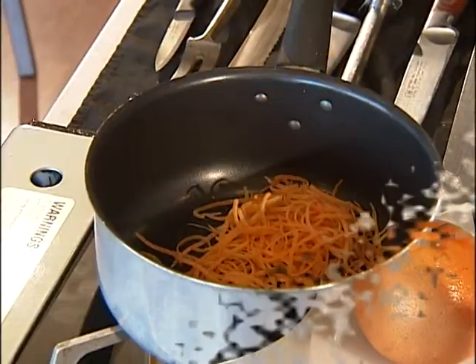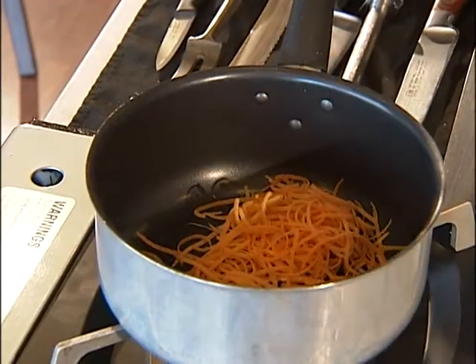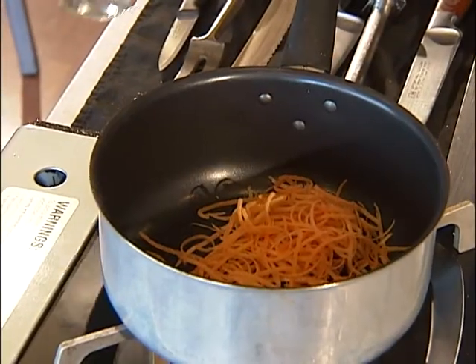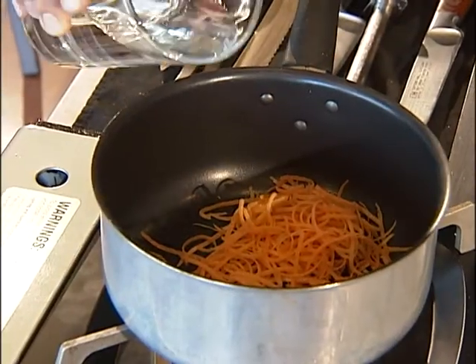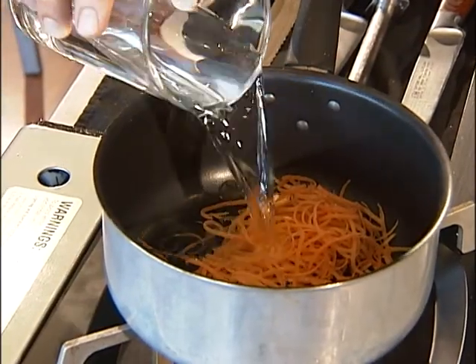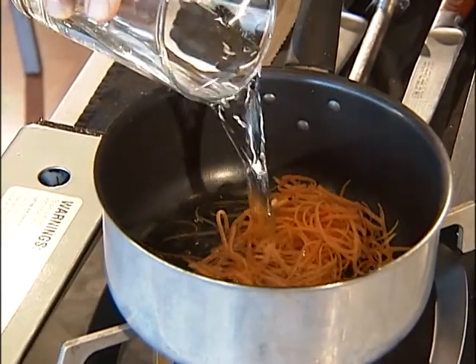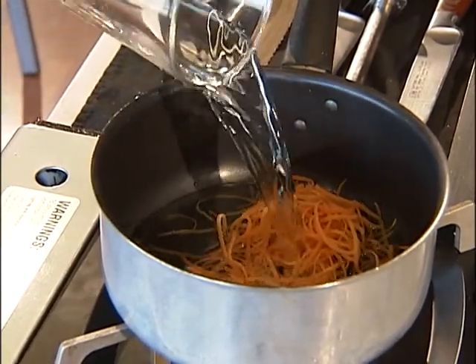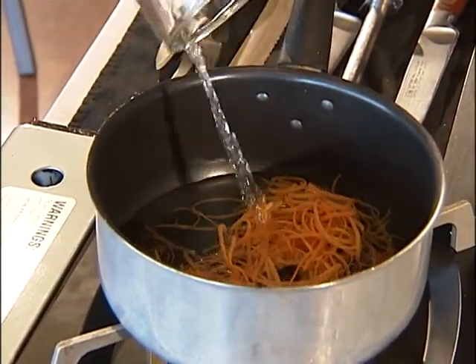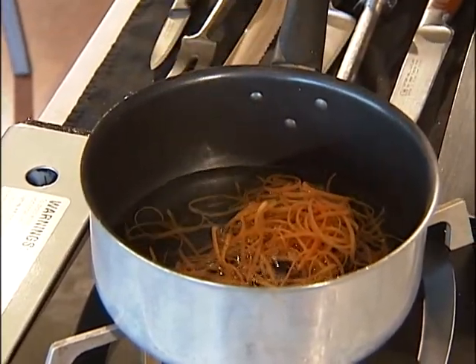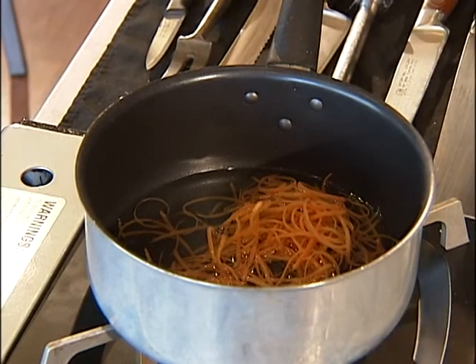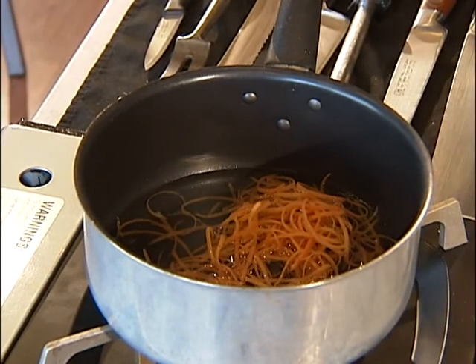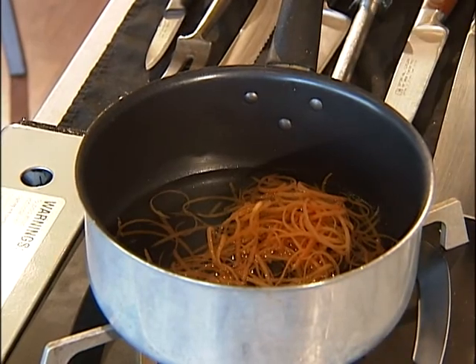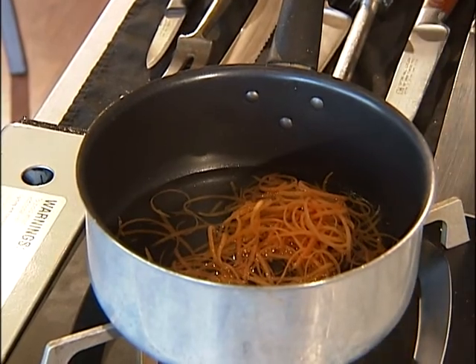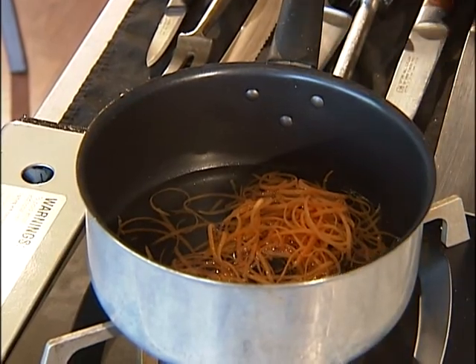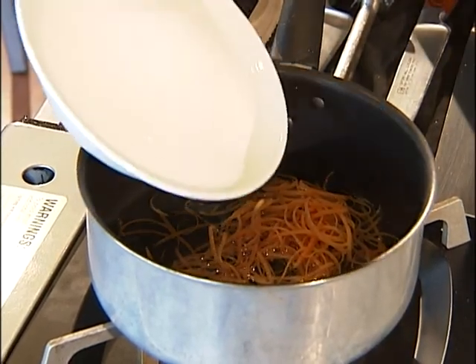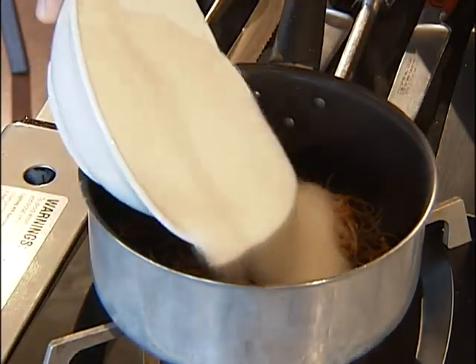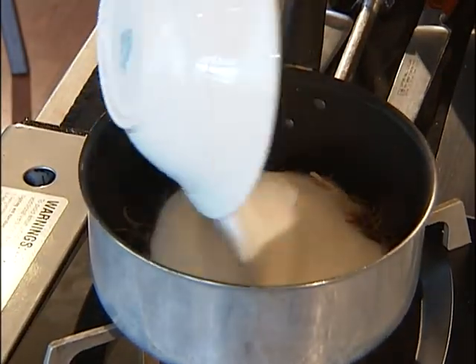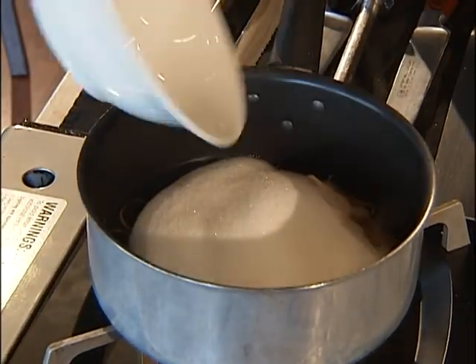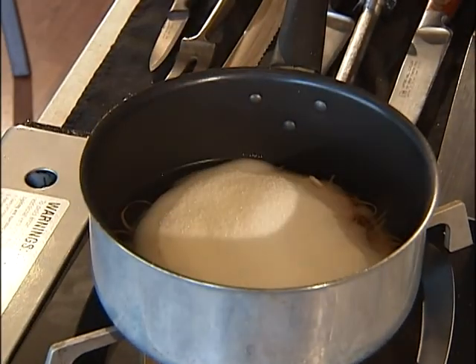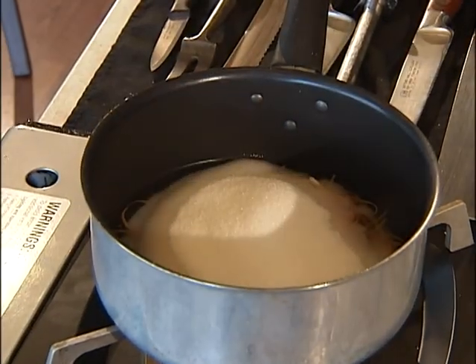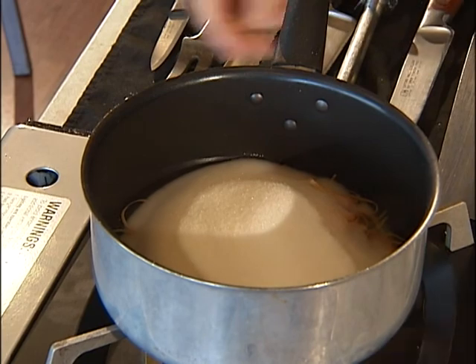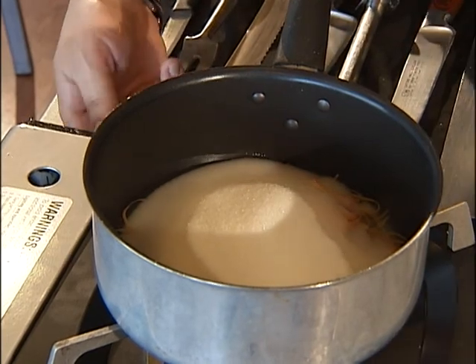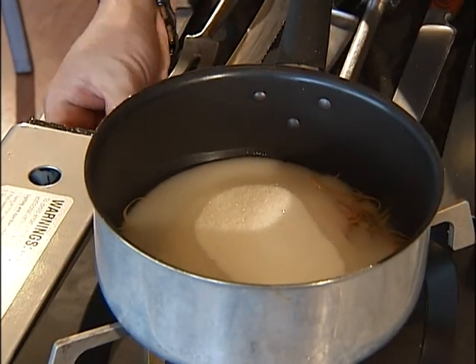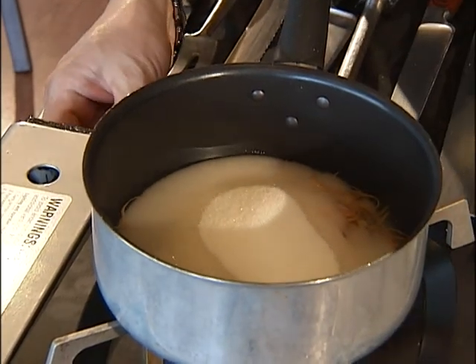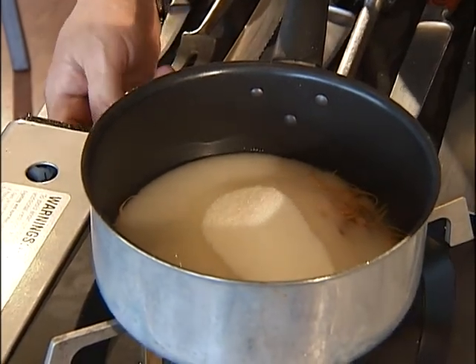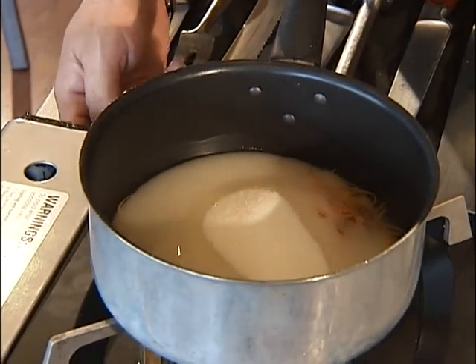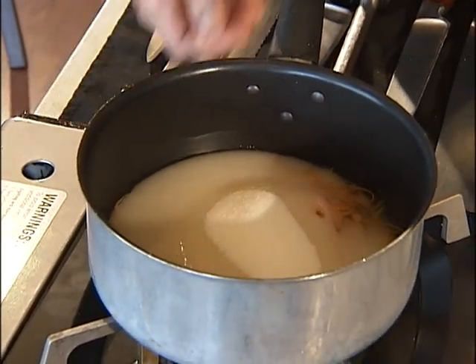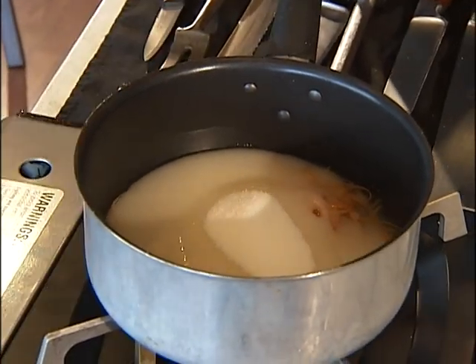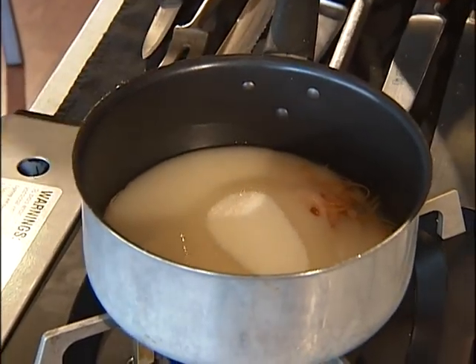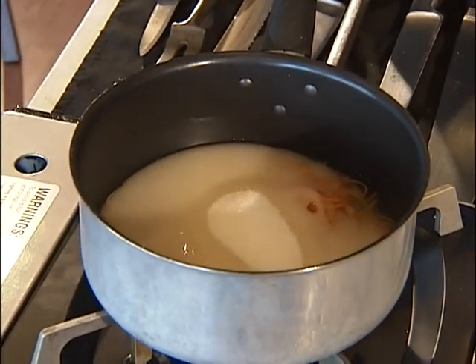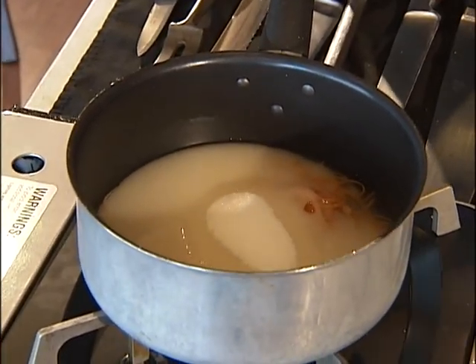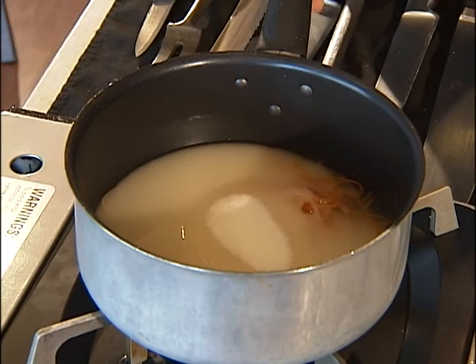Now we've got our zest in the pan. We're going to go ahead and add our water — this is about three-fourths of a cup of water — and a cup and a half of sugar. We're going to turn this on and watch it, because it's going to melt and it's going to take about 15 minutes to get a nice syrup.